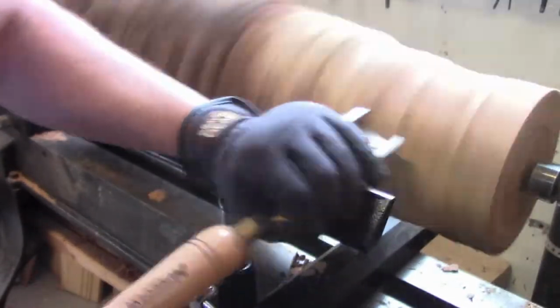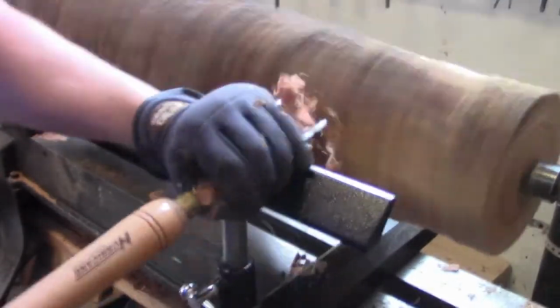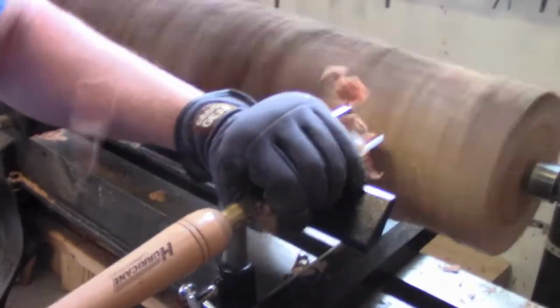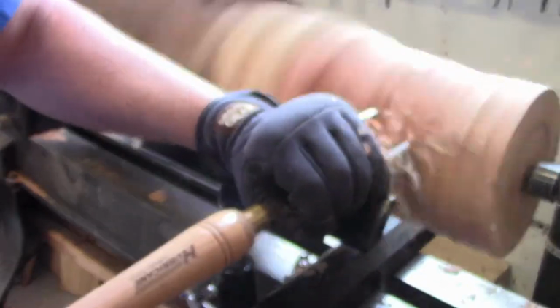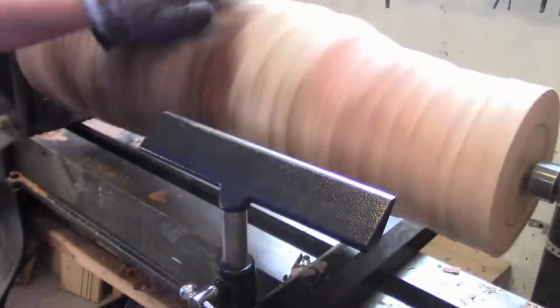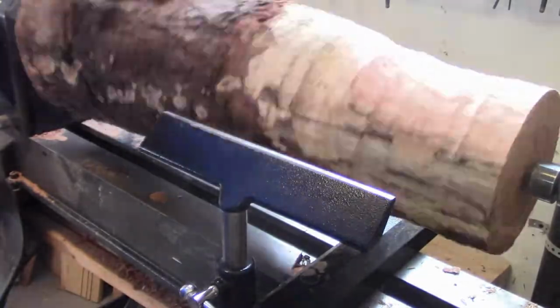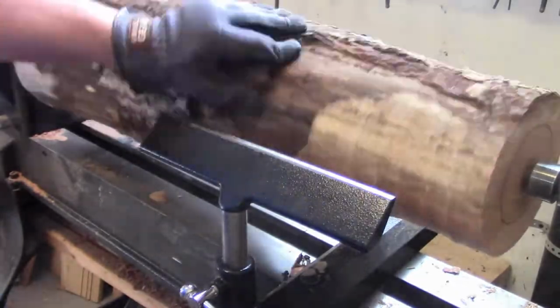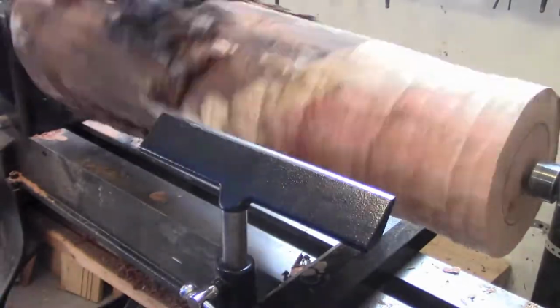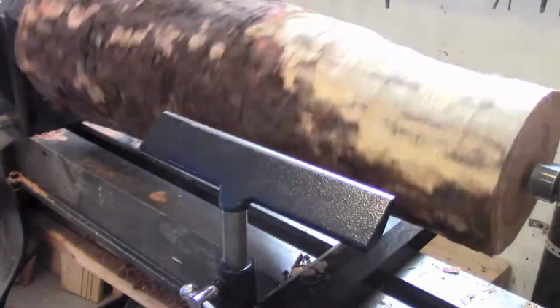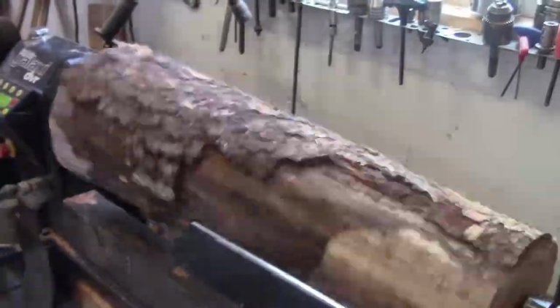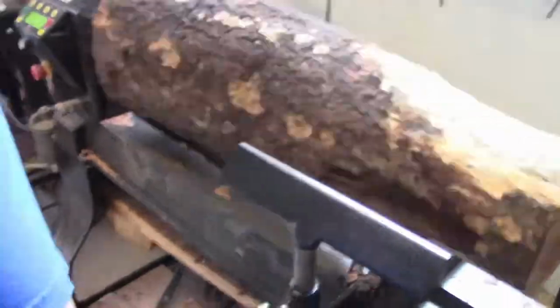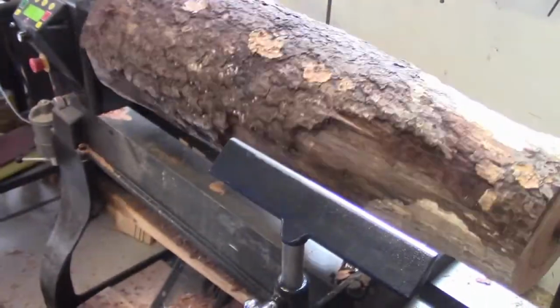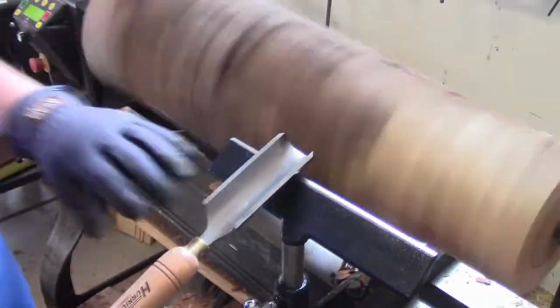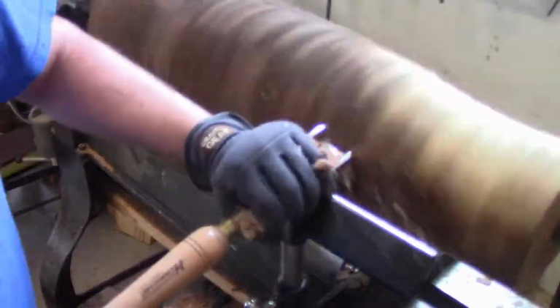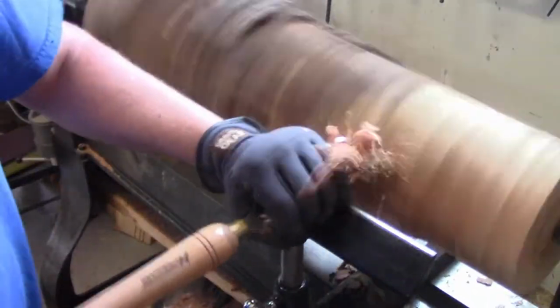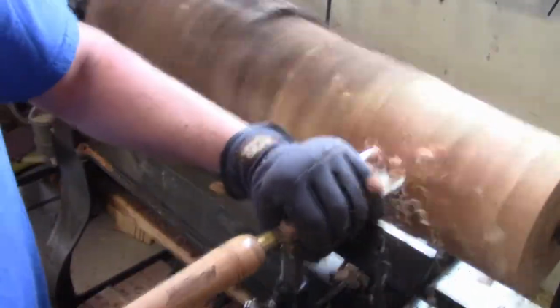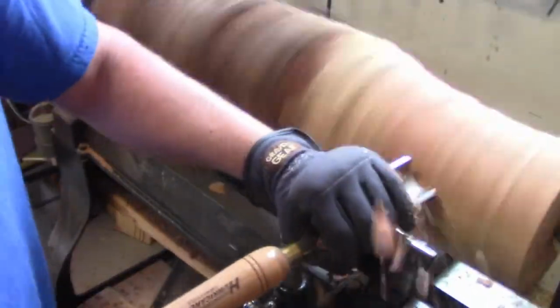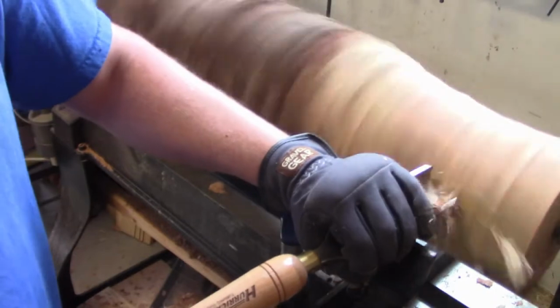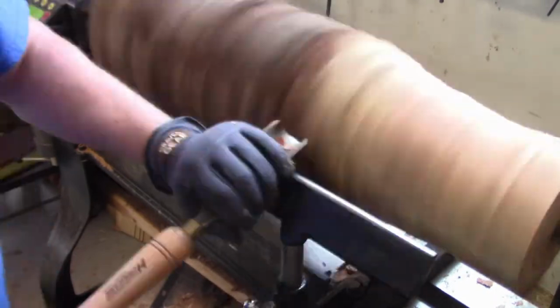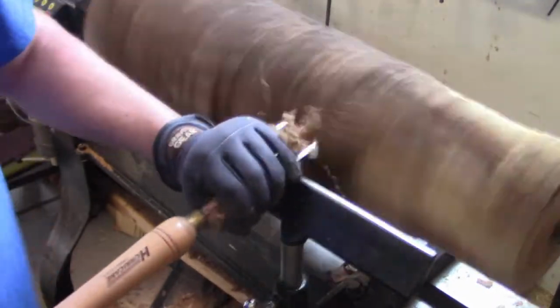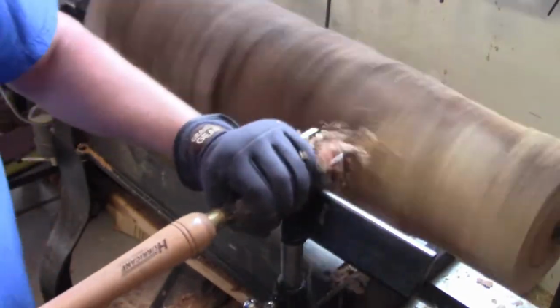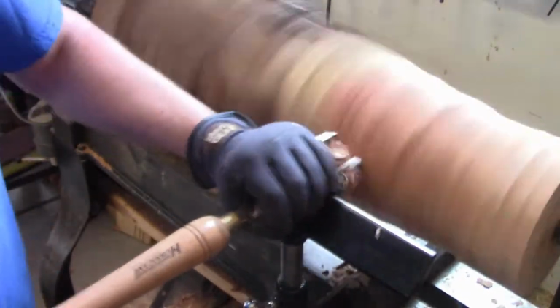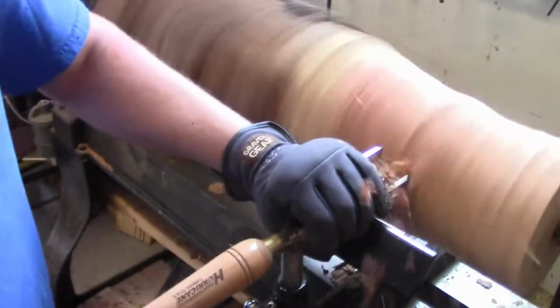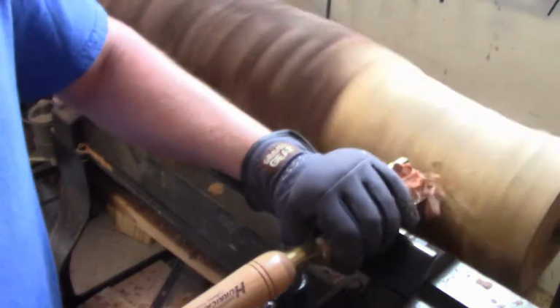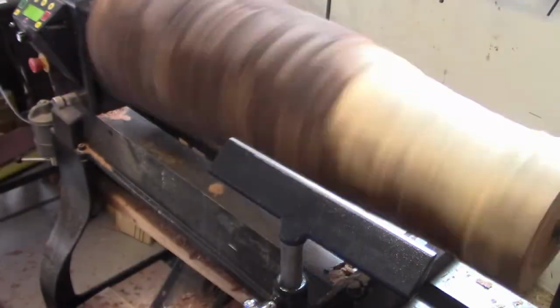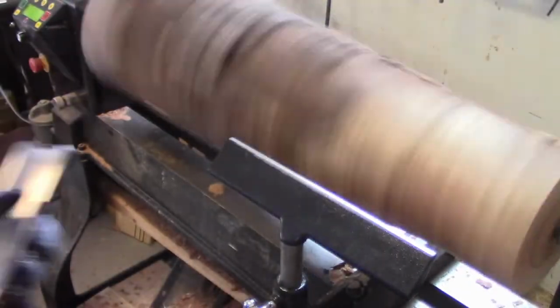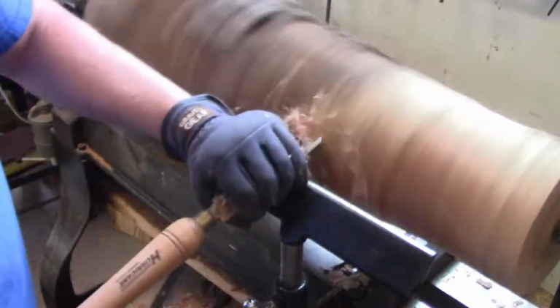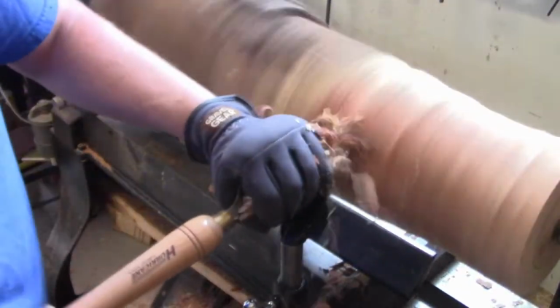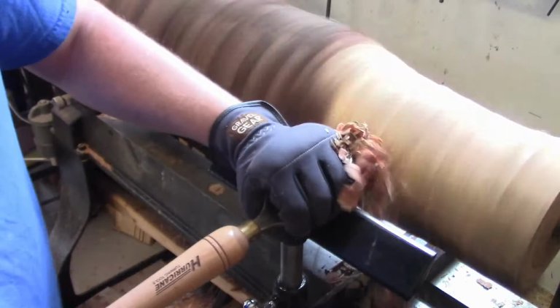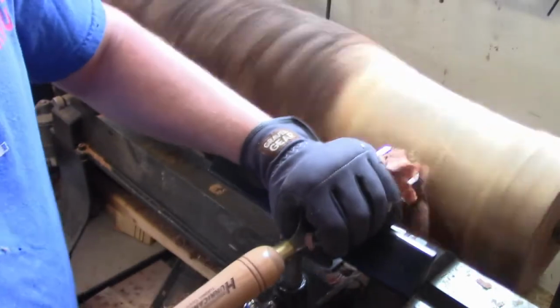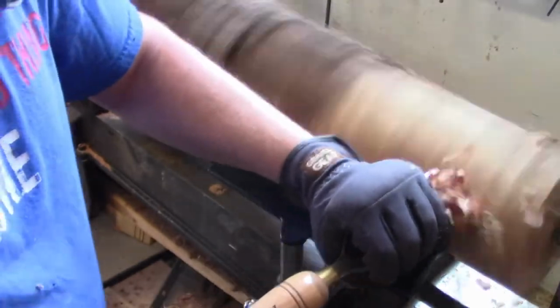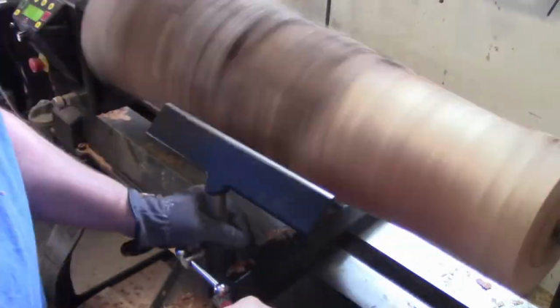I'm using a big two-inch roughing gouge here — I used that for most of the project — and I also used my carbide square tip chisel as well.